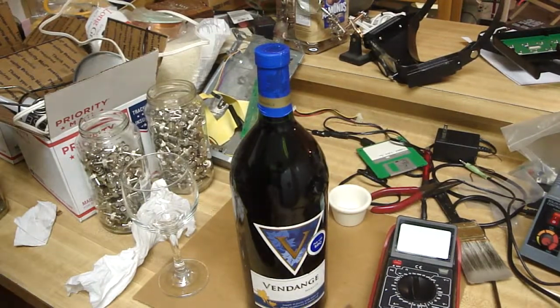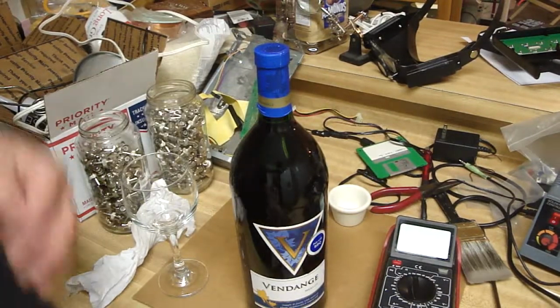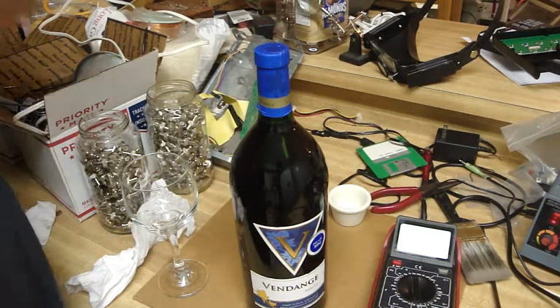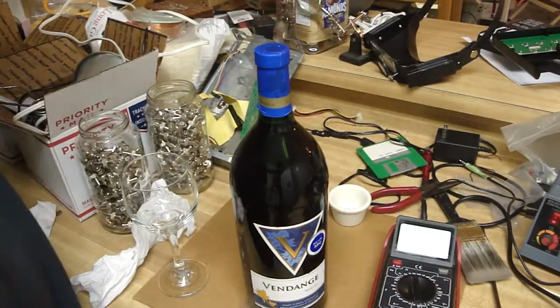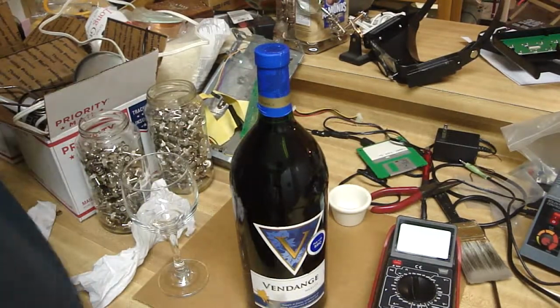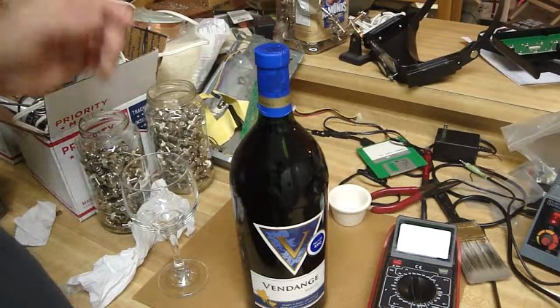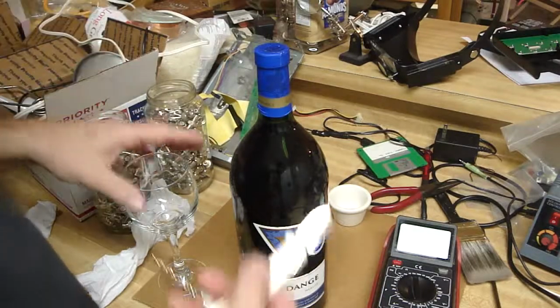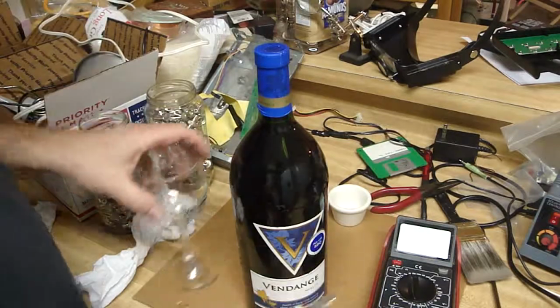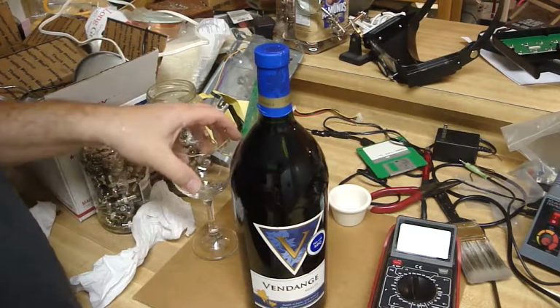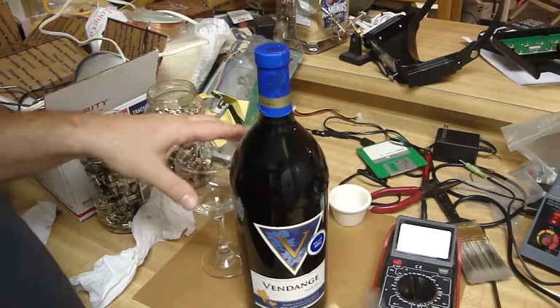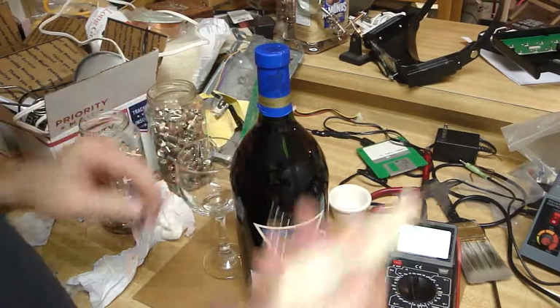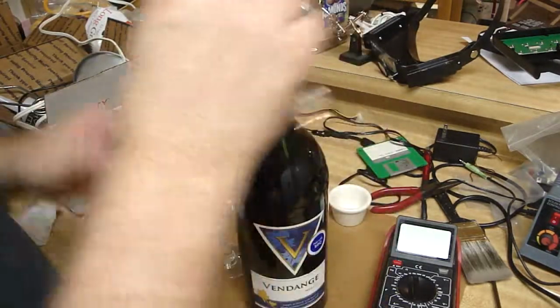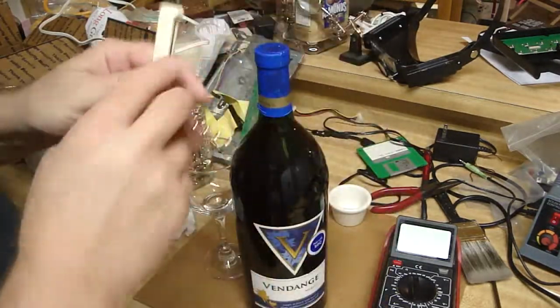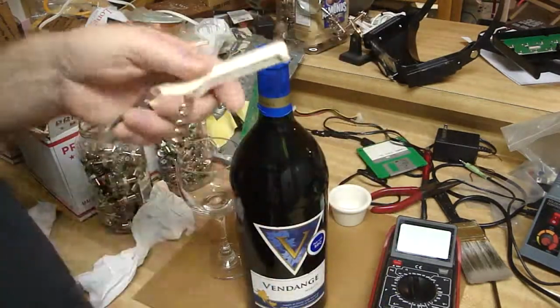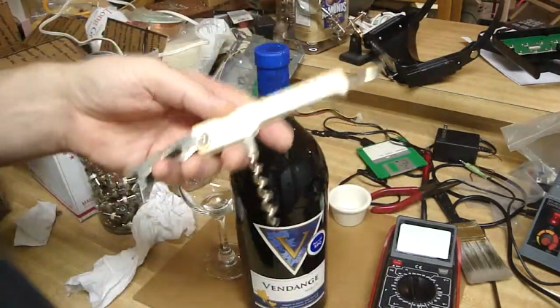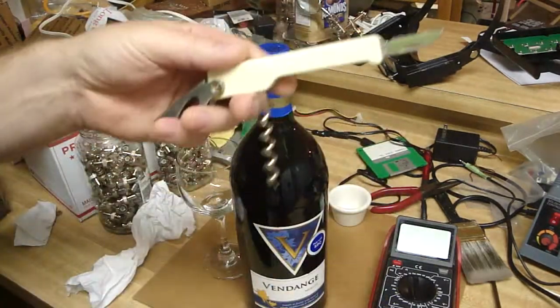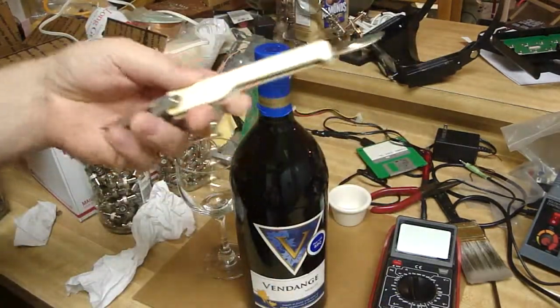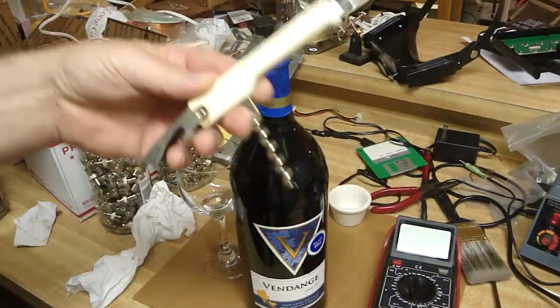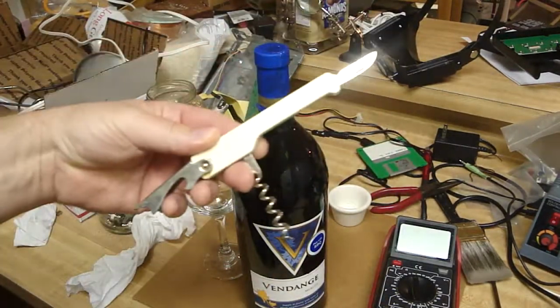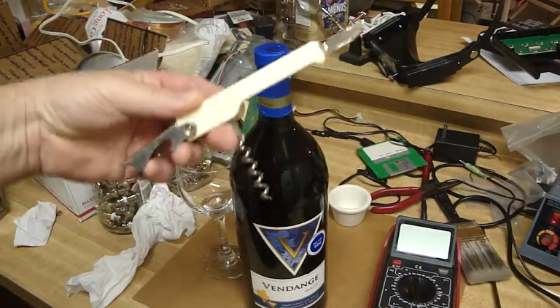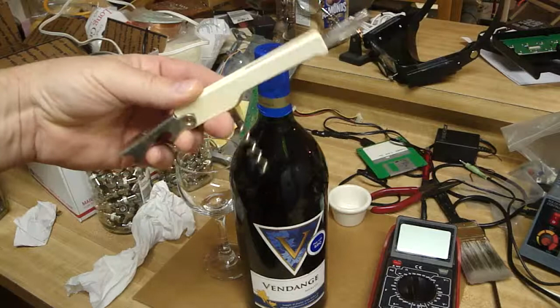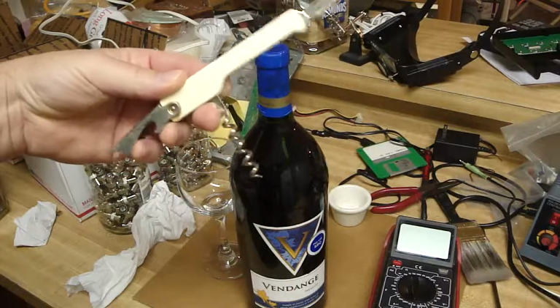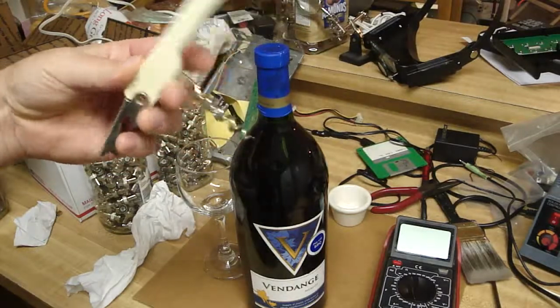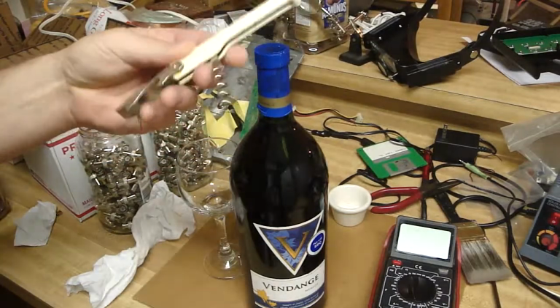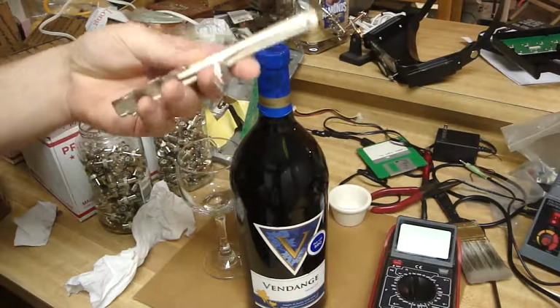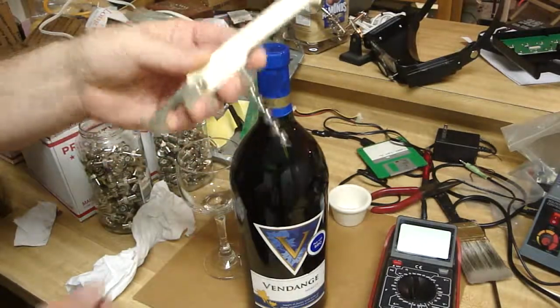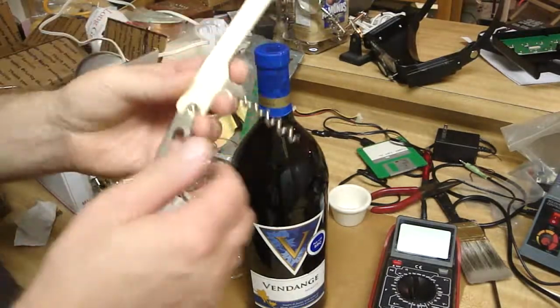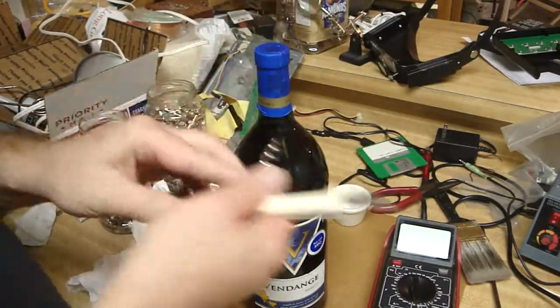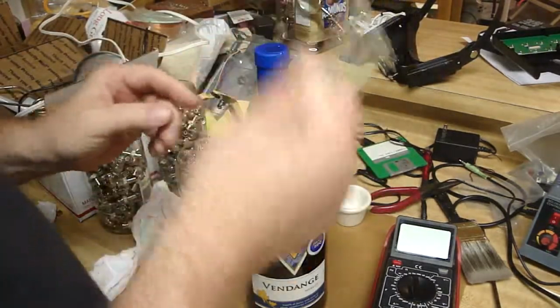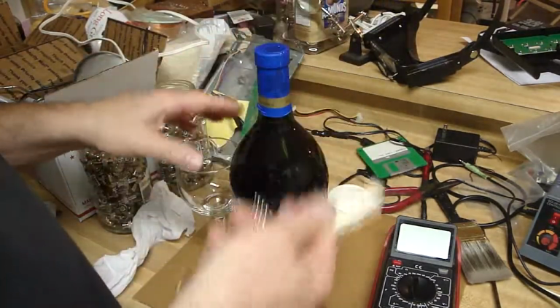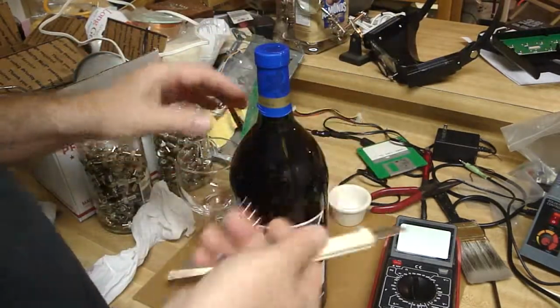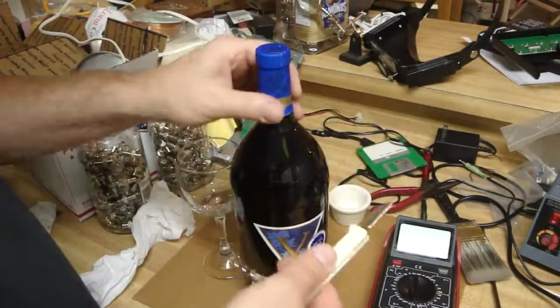In my how-to videos, I figured it was really important to show how to open a bottle of wine with a waiter's key or waiter's tool, whatever you call this bottle opener.